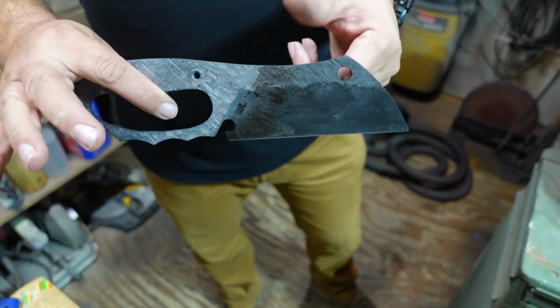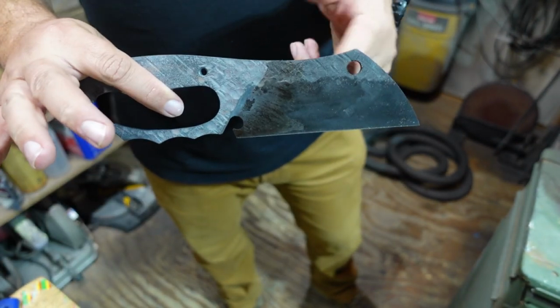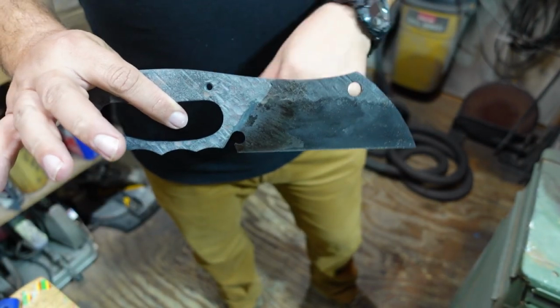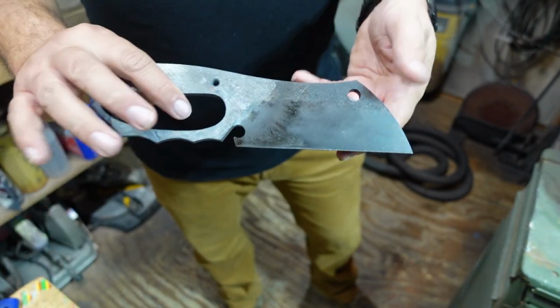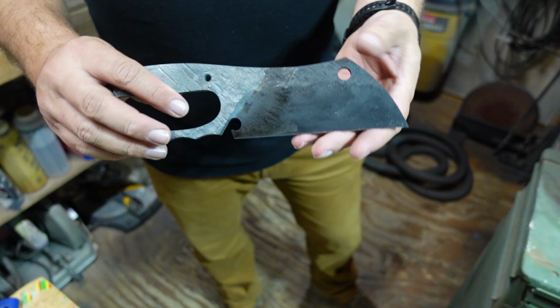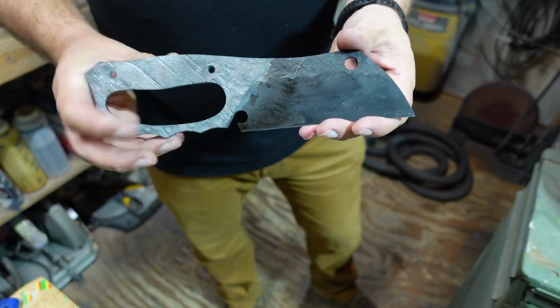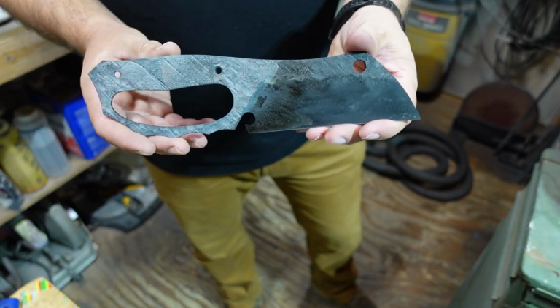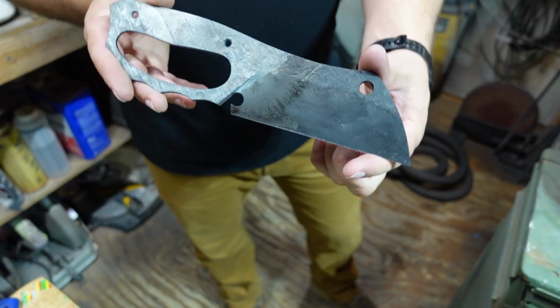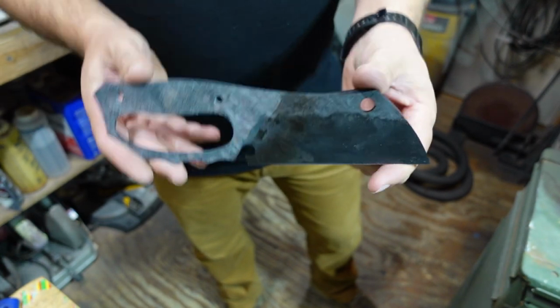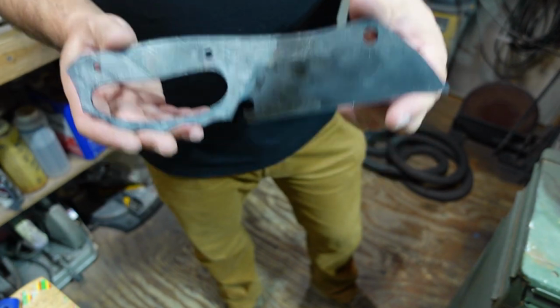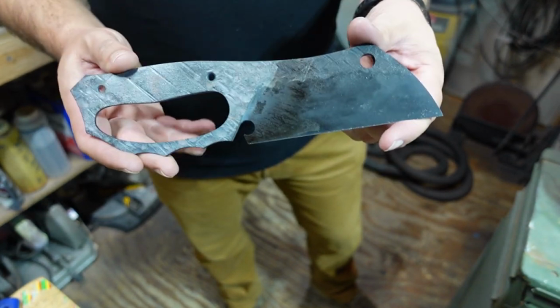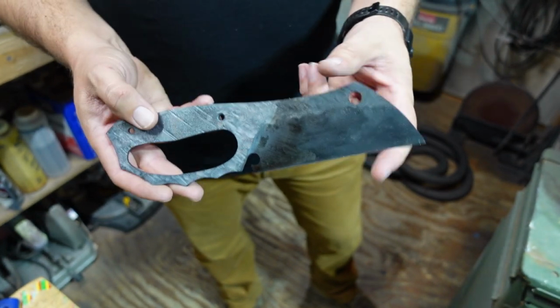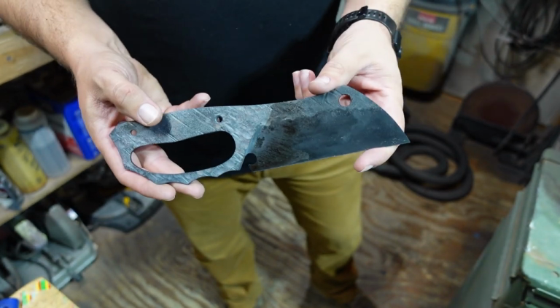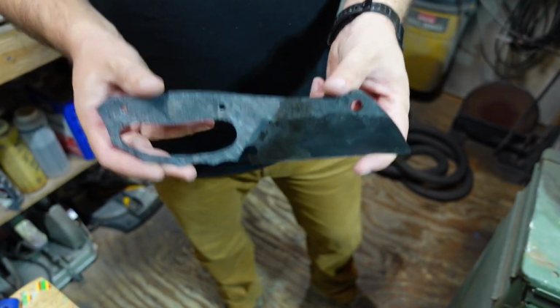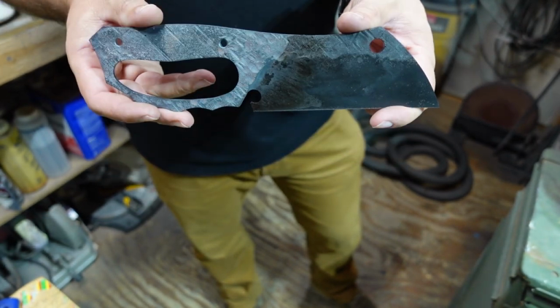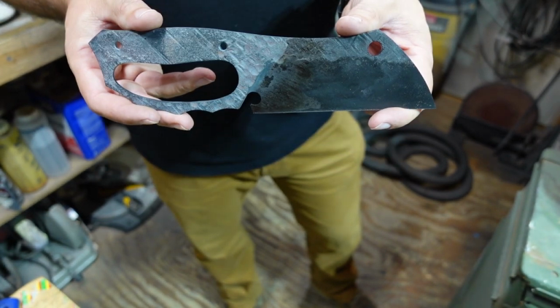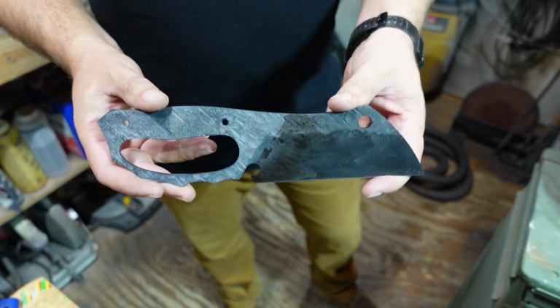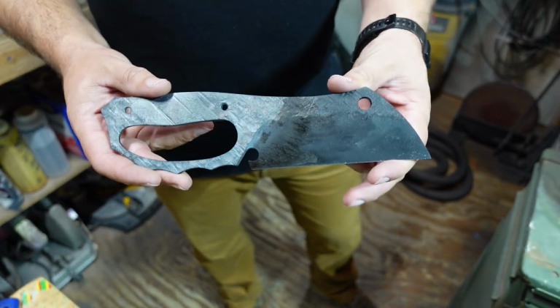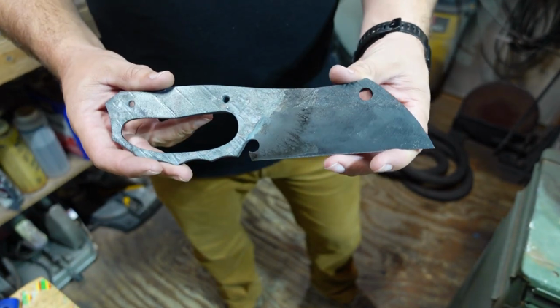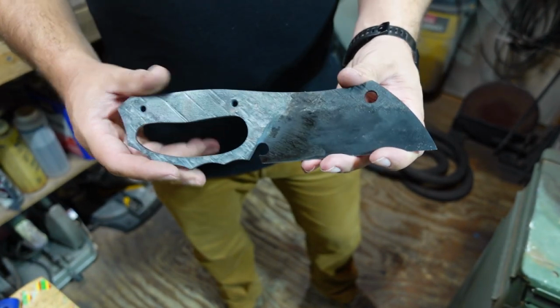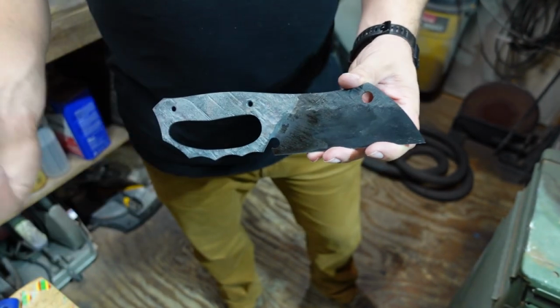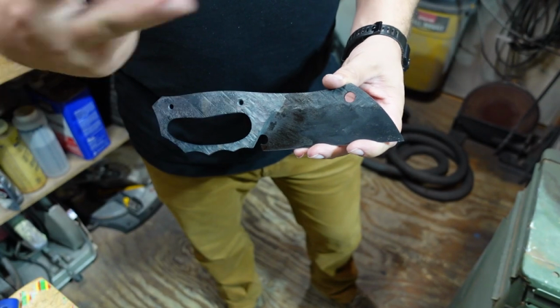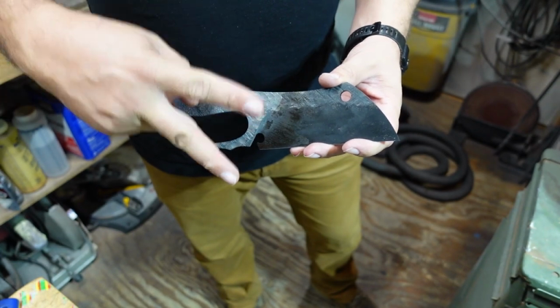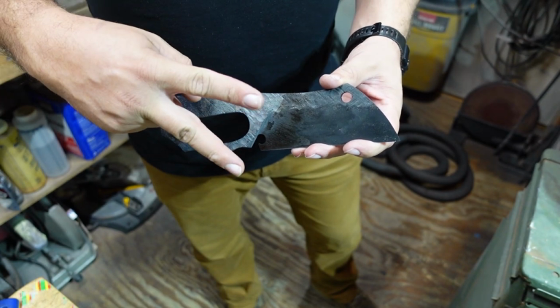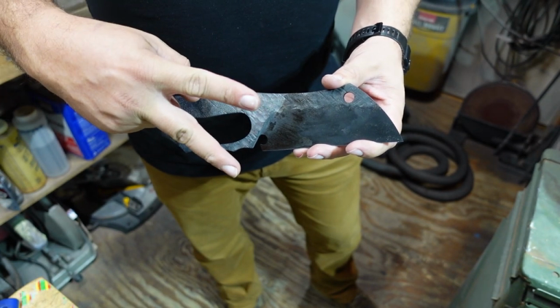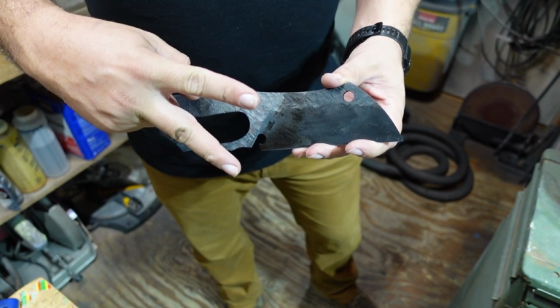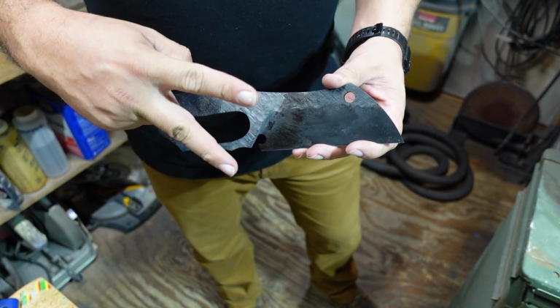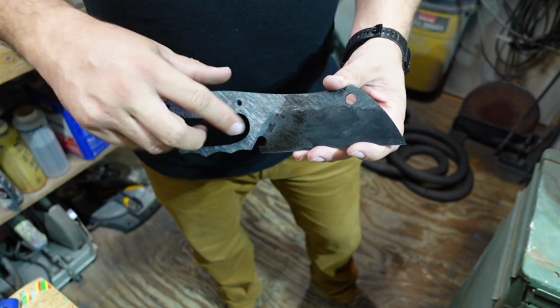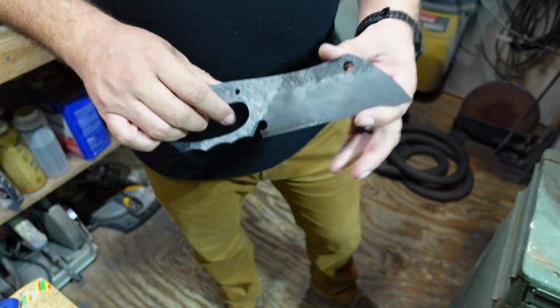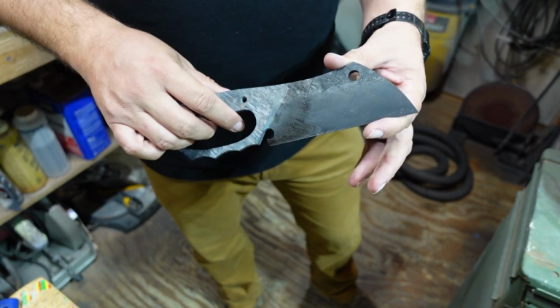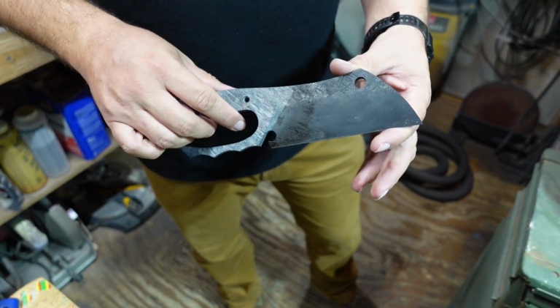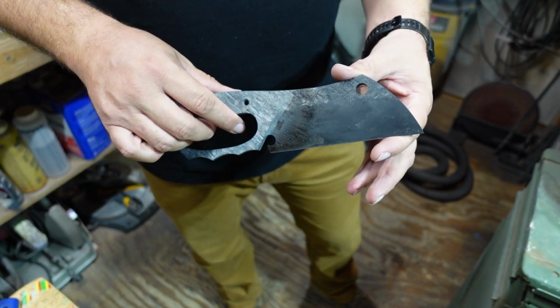Now we can go ahead and toss it in the oven and temper it. We are going to do 375 degrees for 2 hours. So let's go ahead and get that part done.